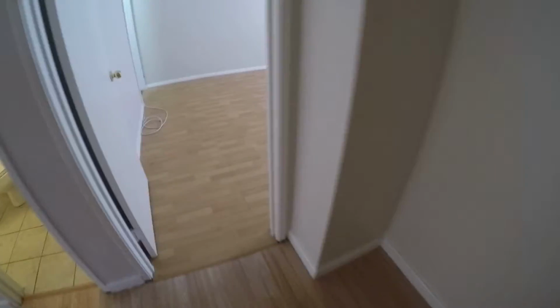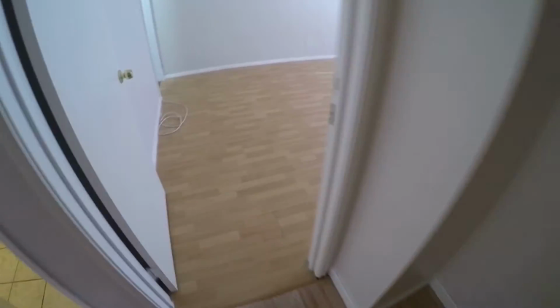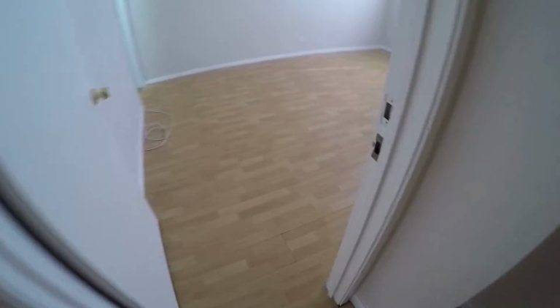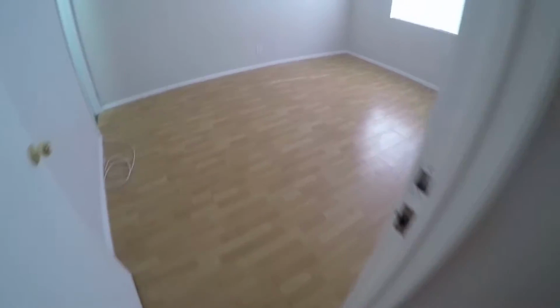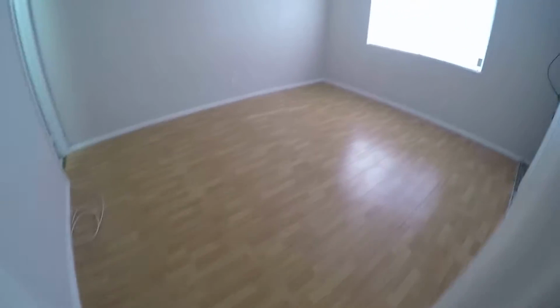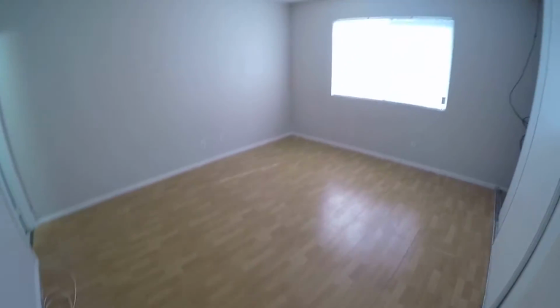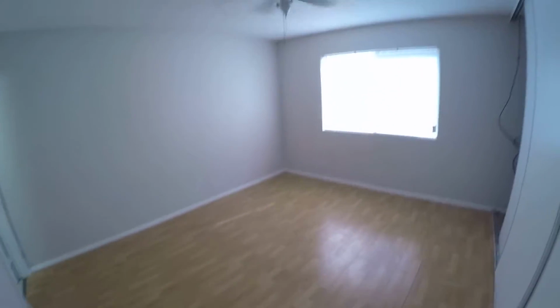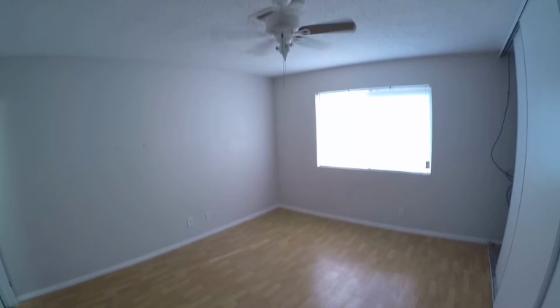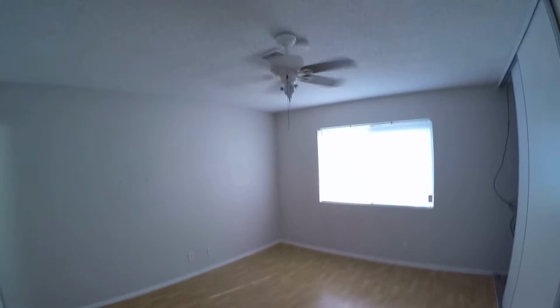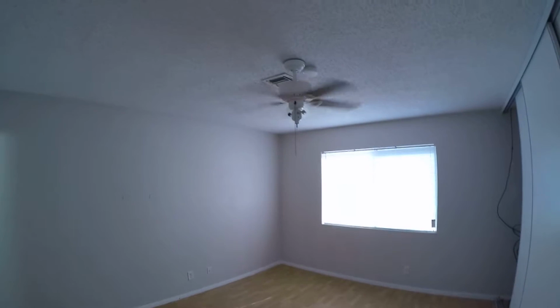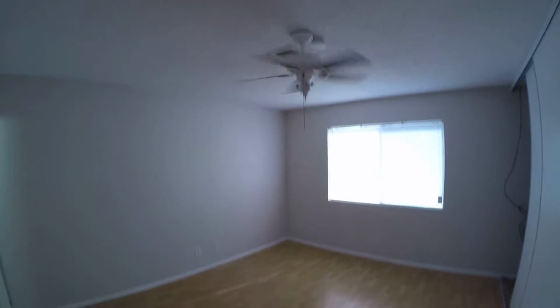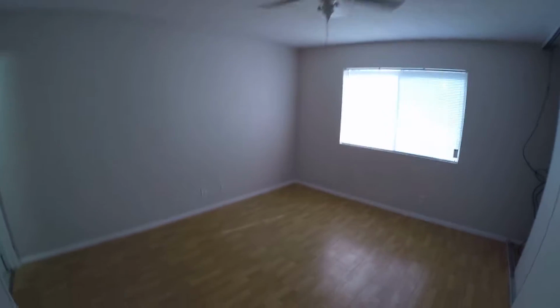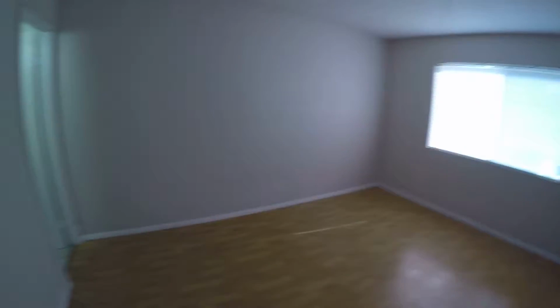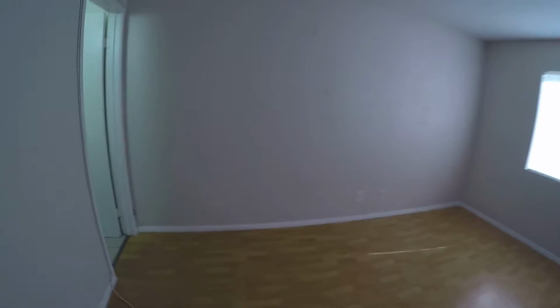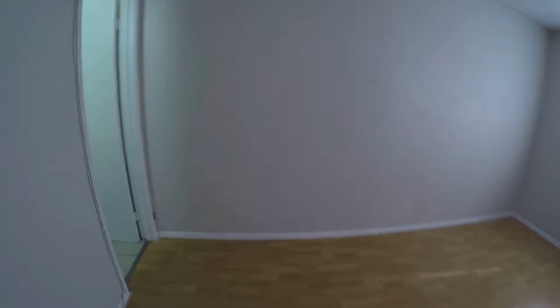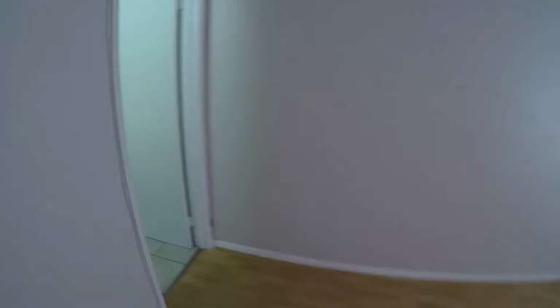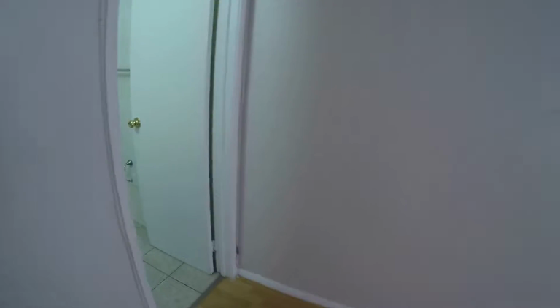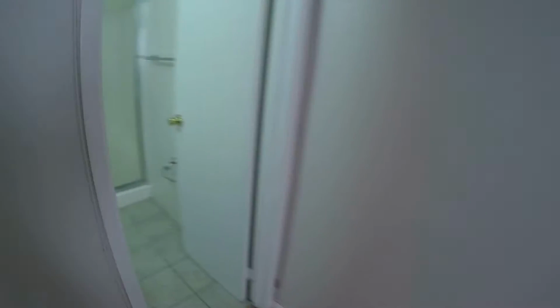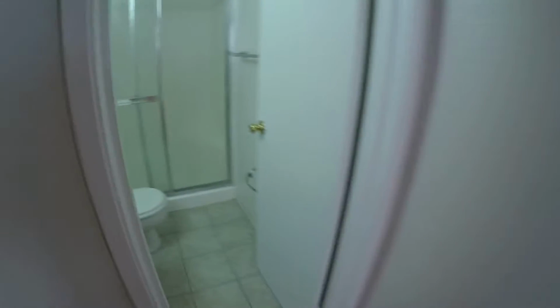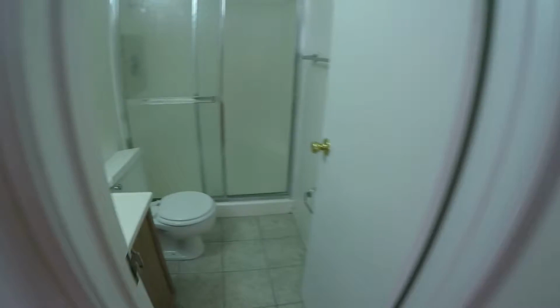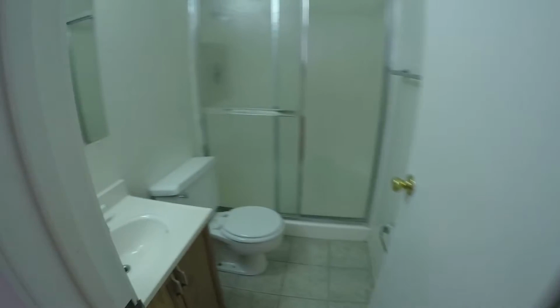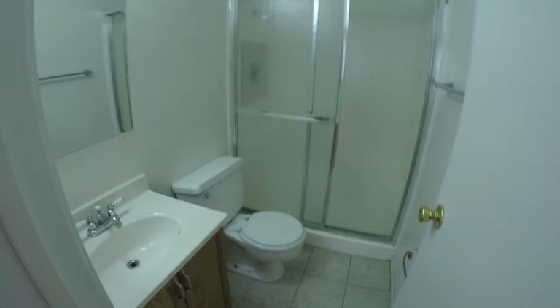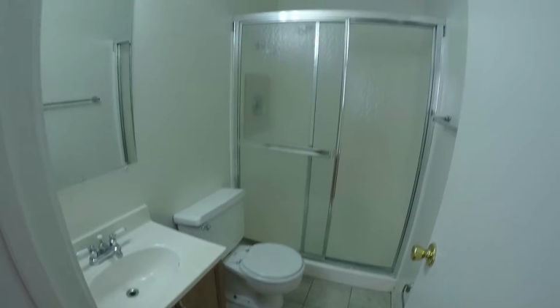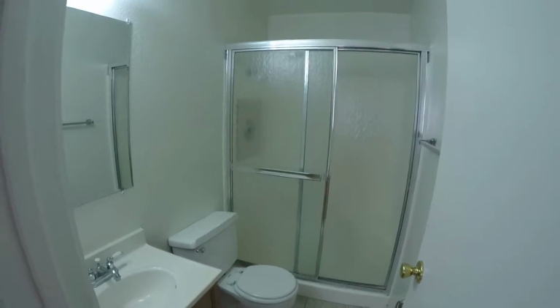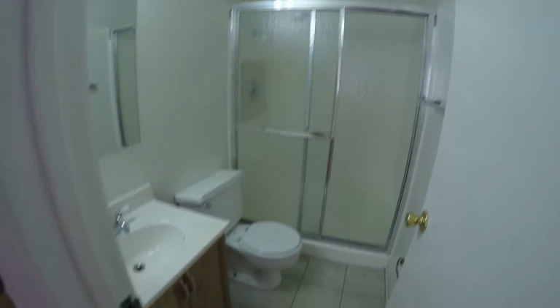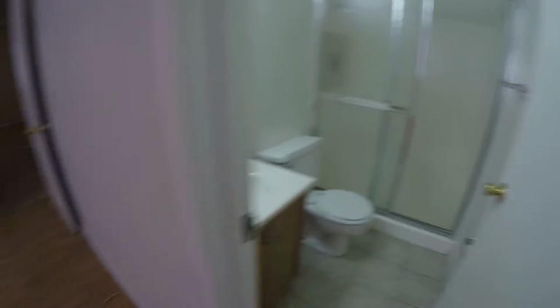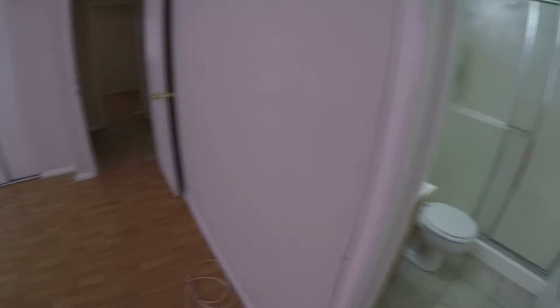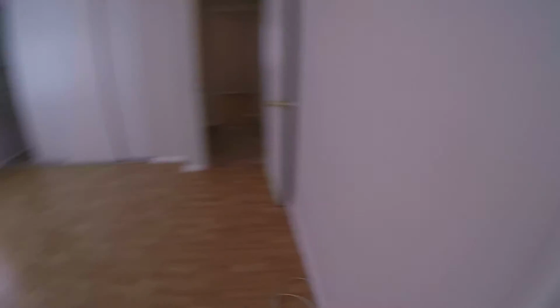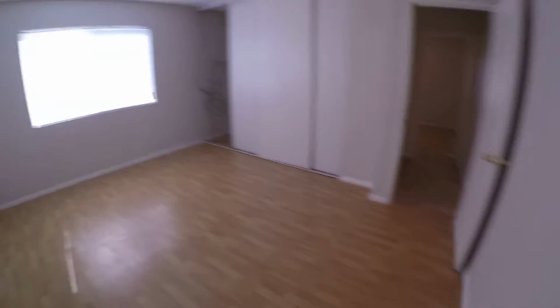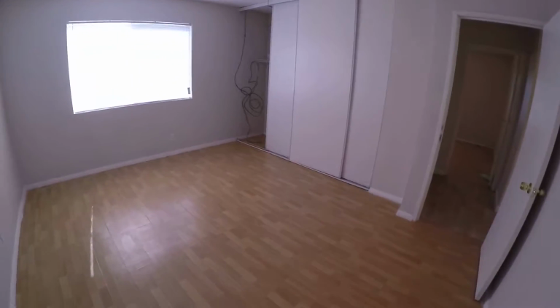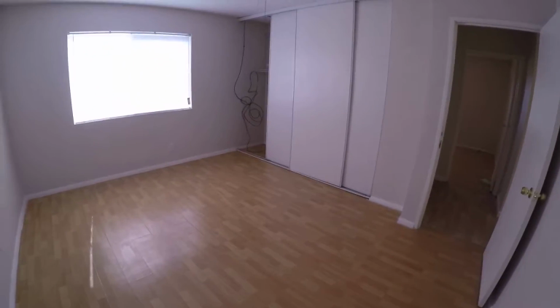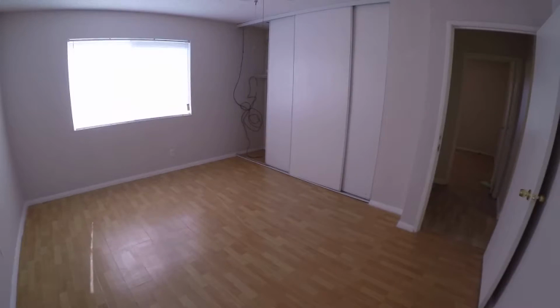Here's one of the masters and here's its bathroom. Big closet.